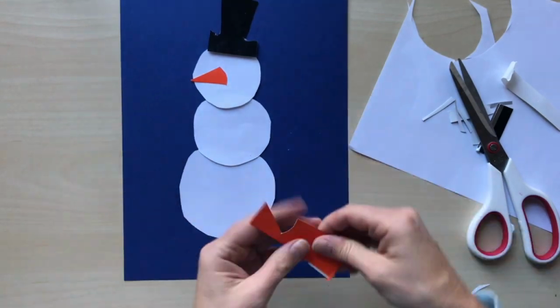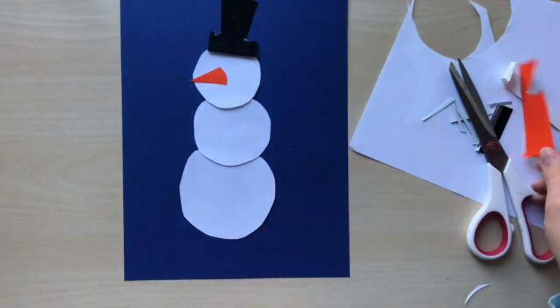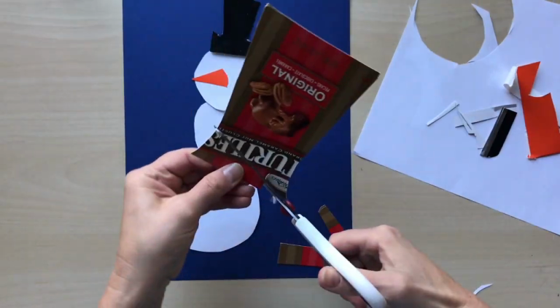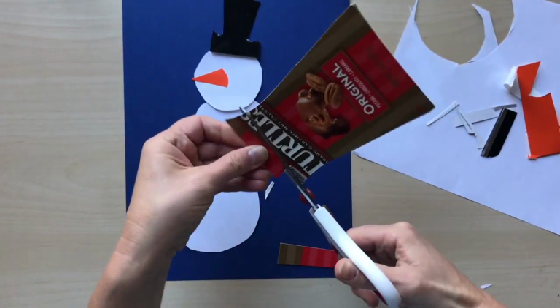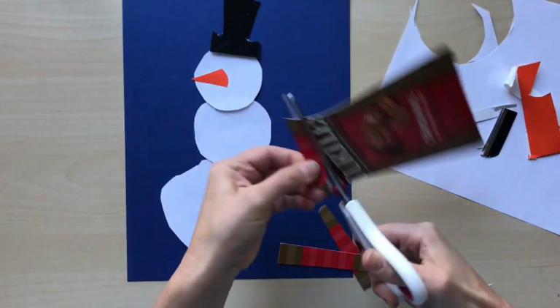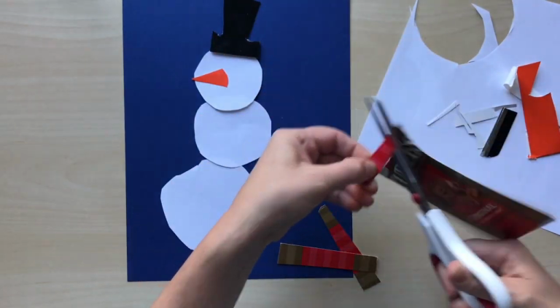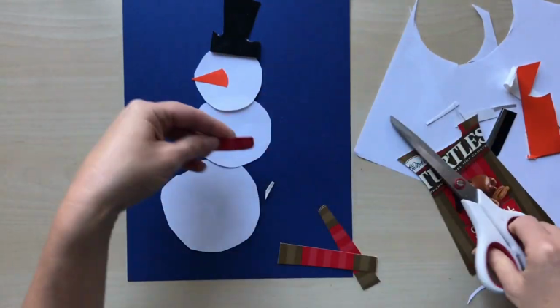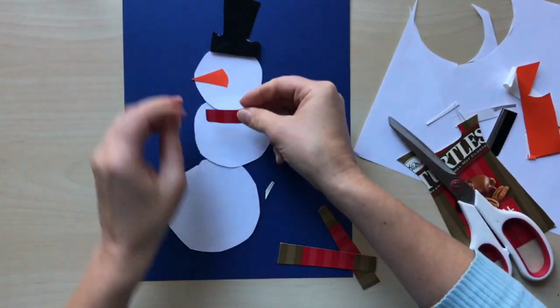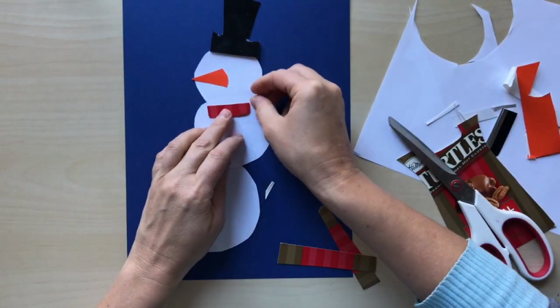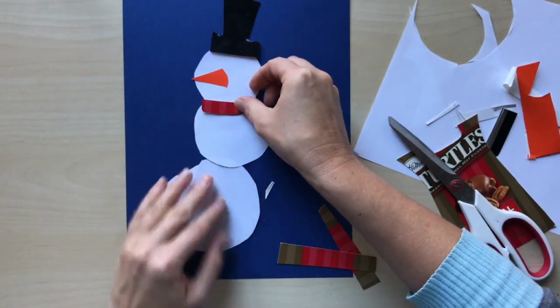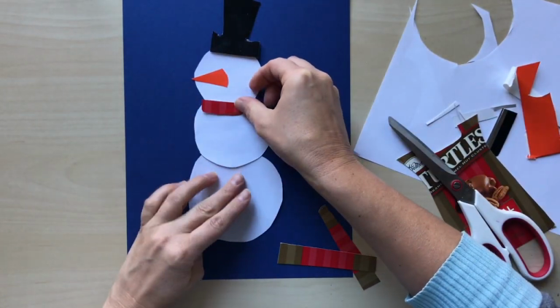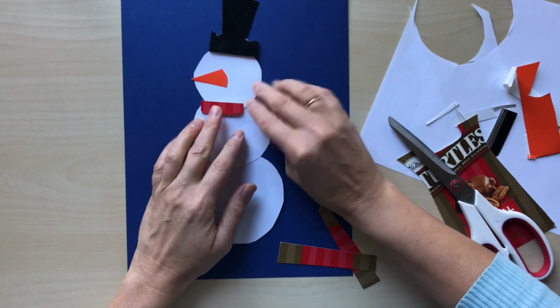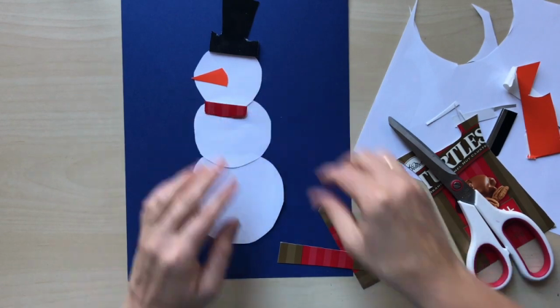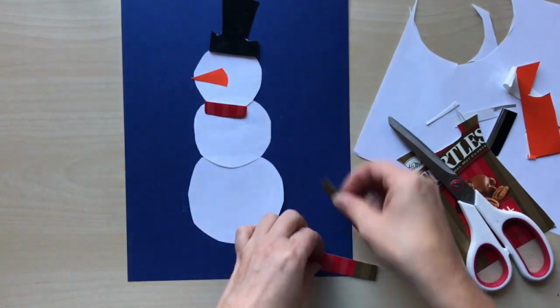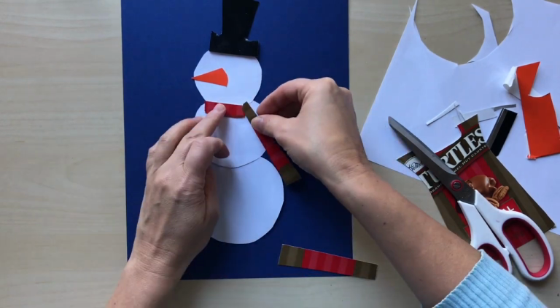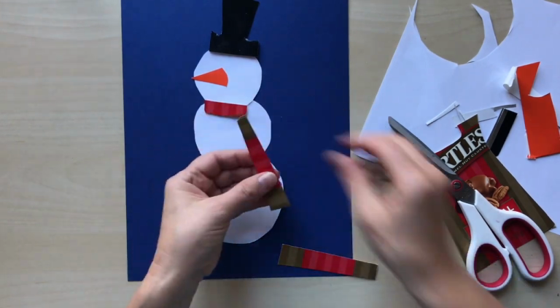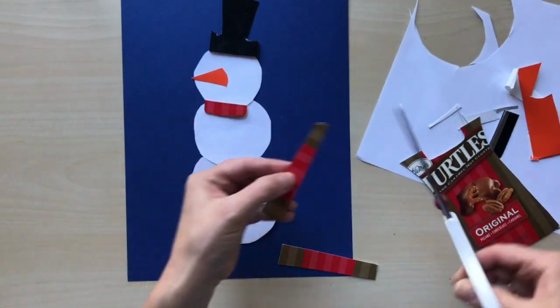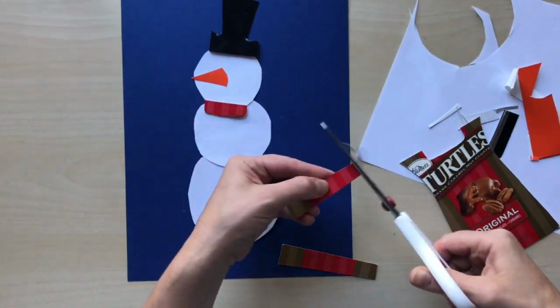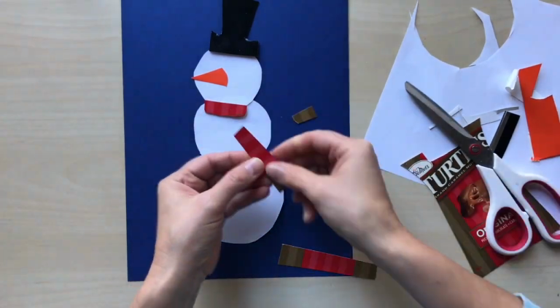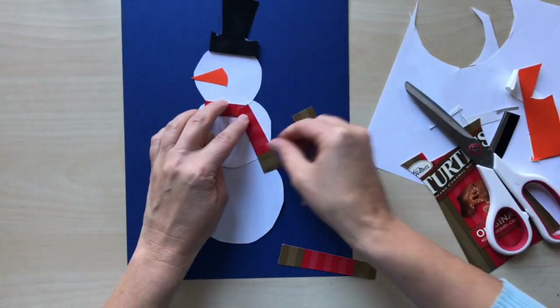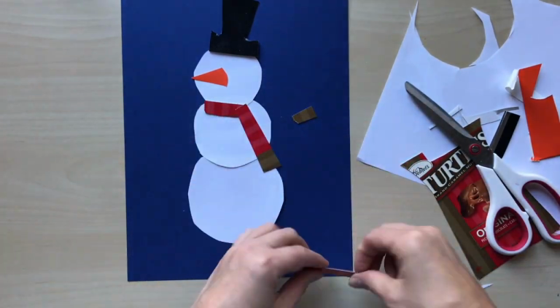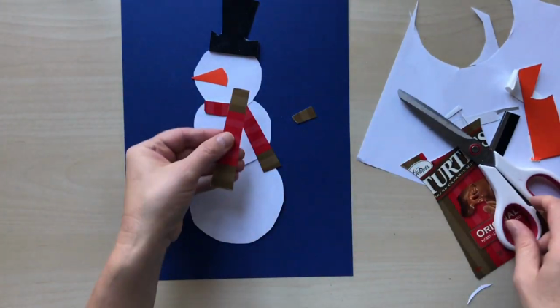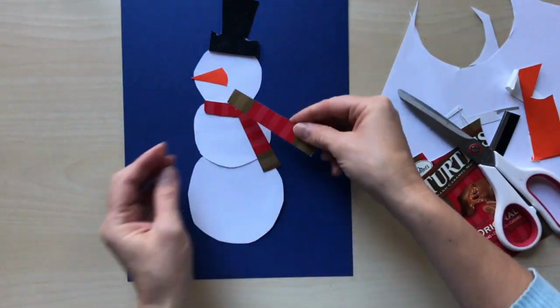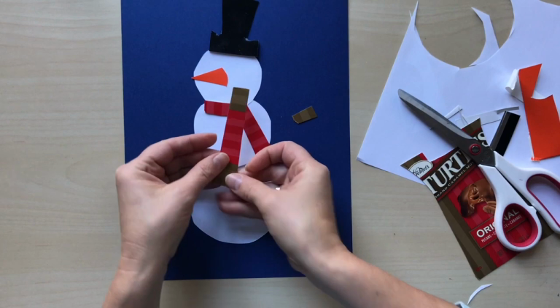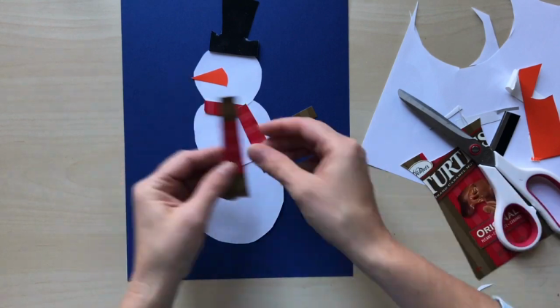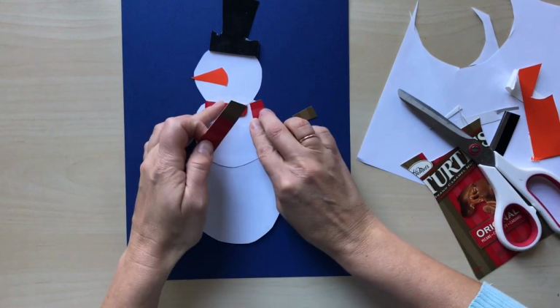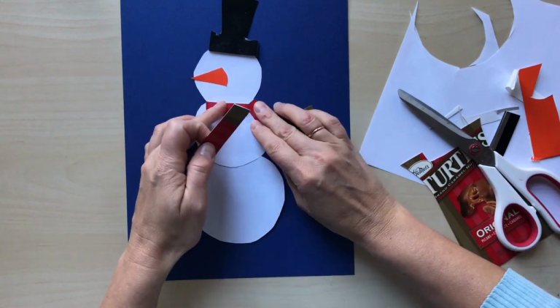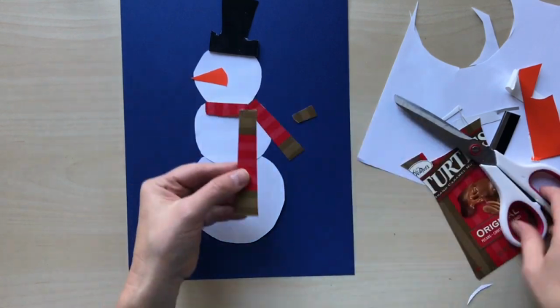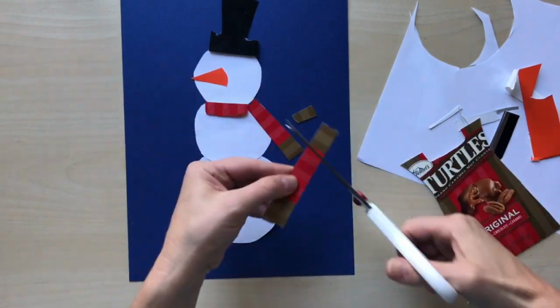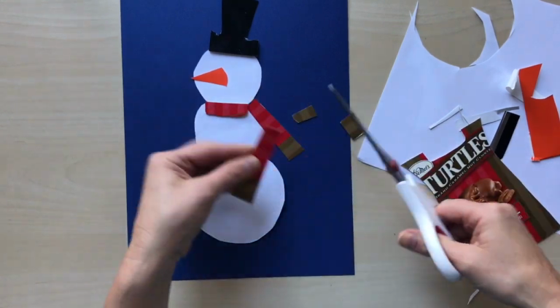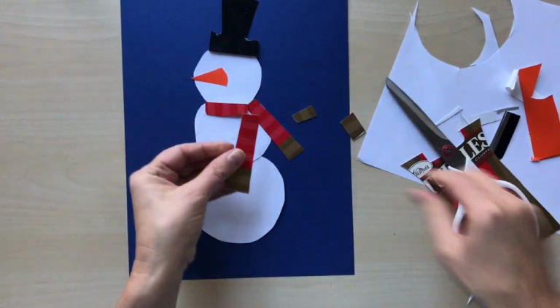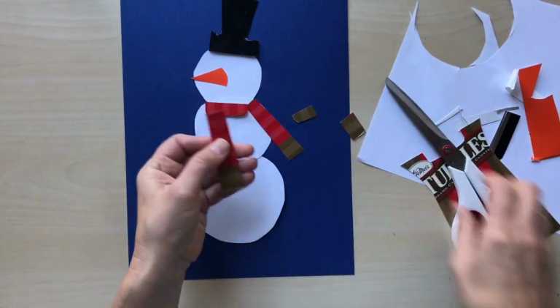Next step is making a scarf. I make it from old packaging as it has a straight pattern. You may use your own version of the scarf — choose the color and pattern that you like.